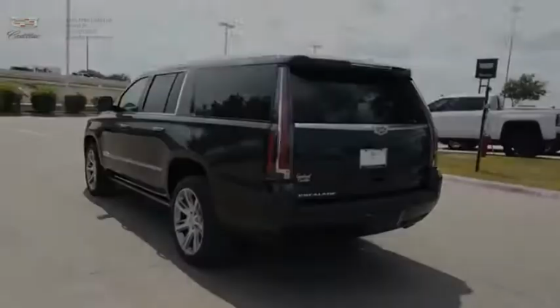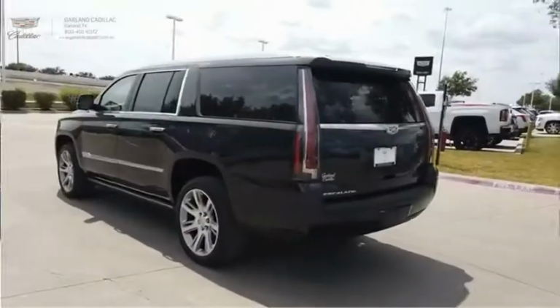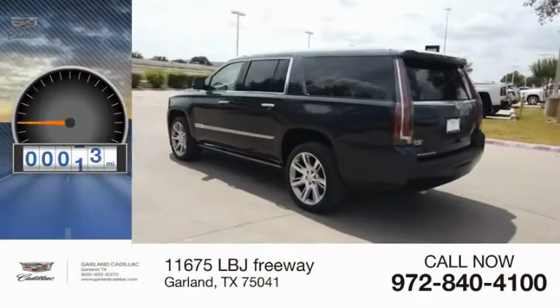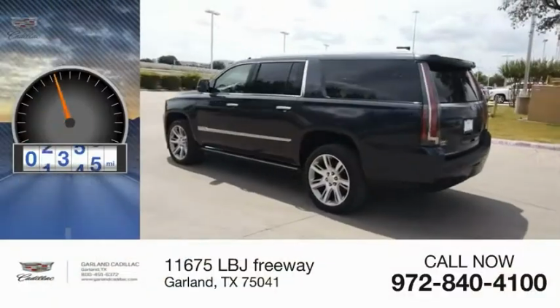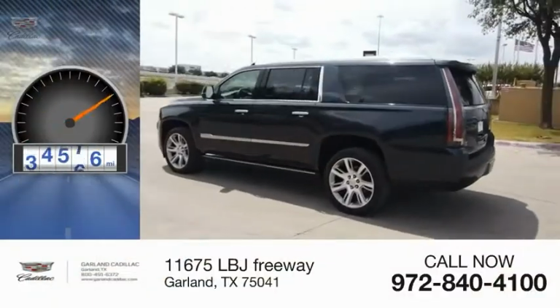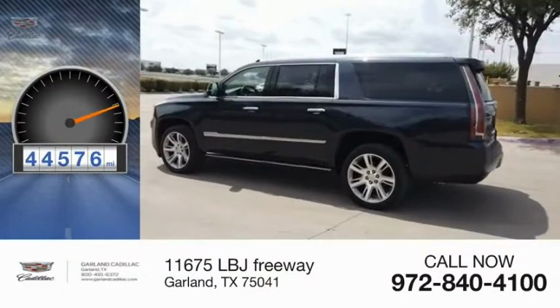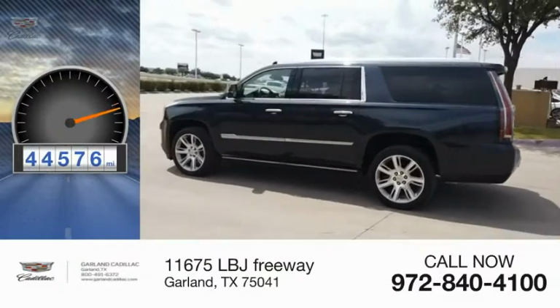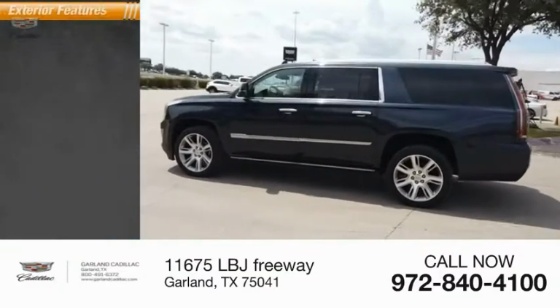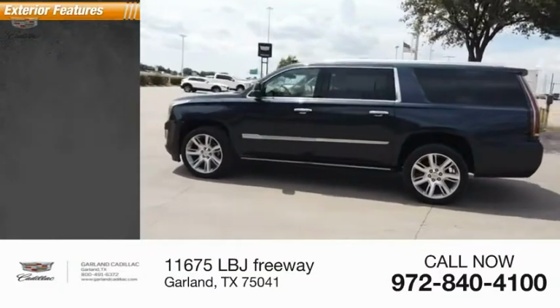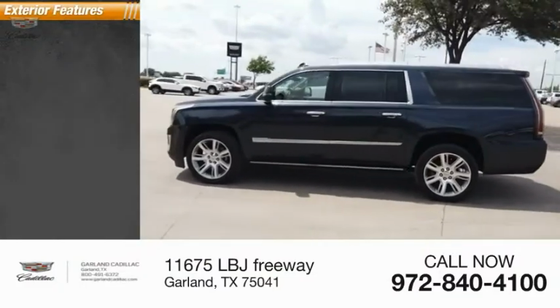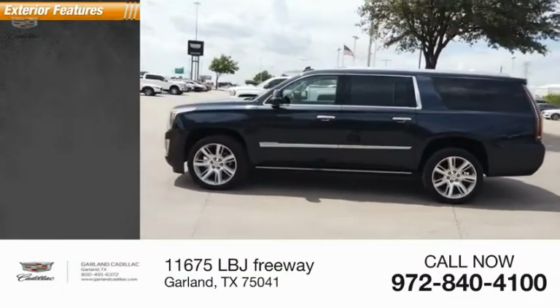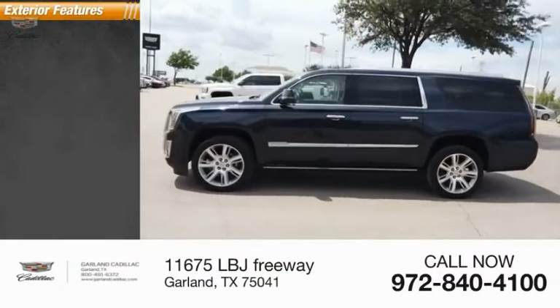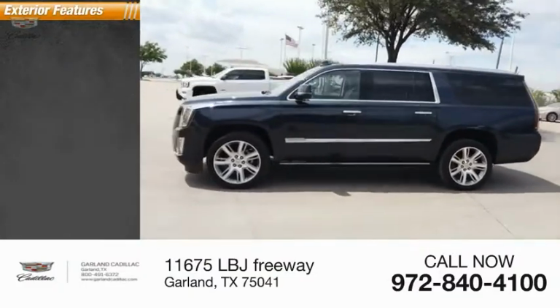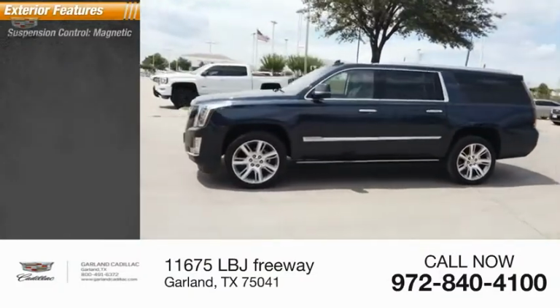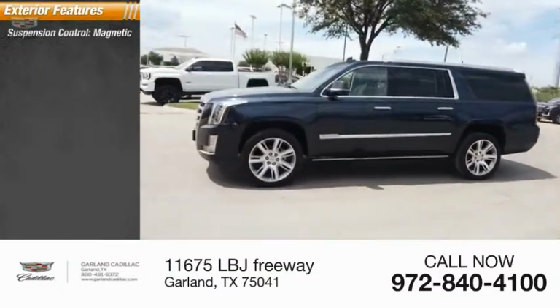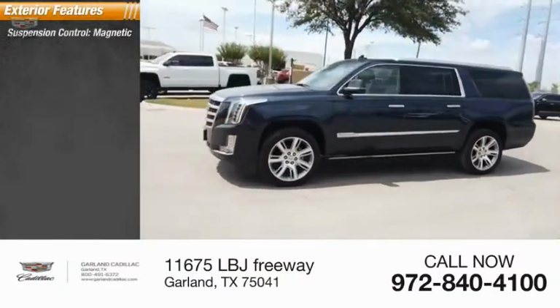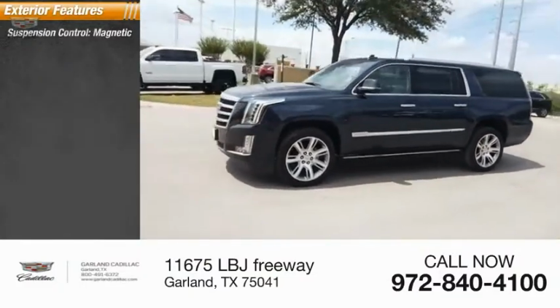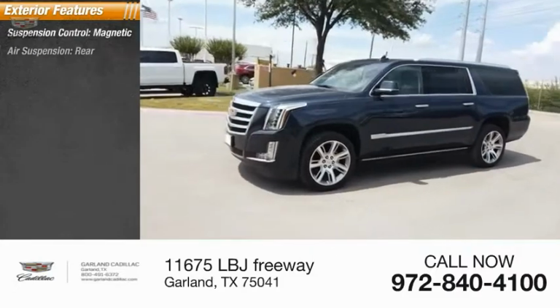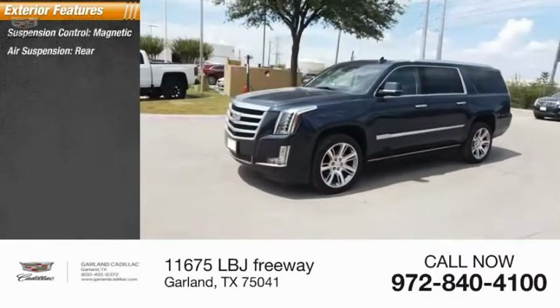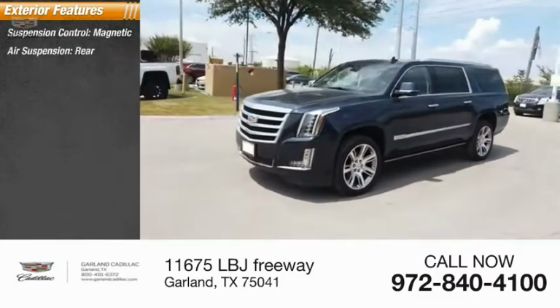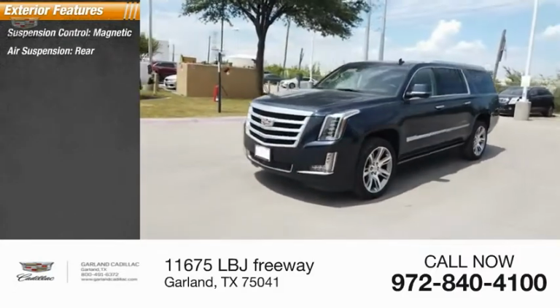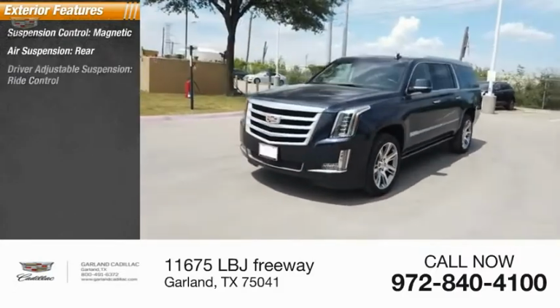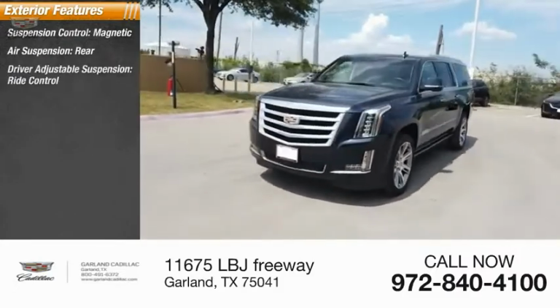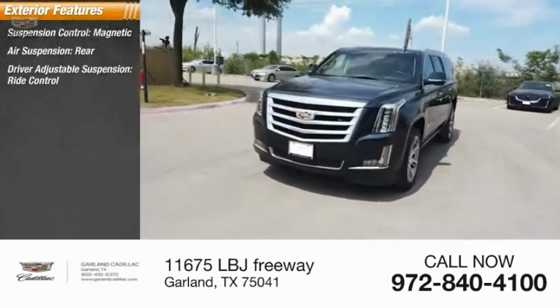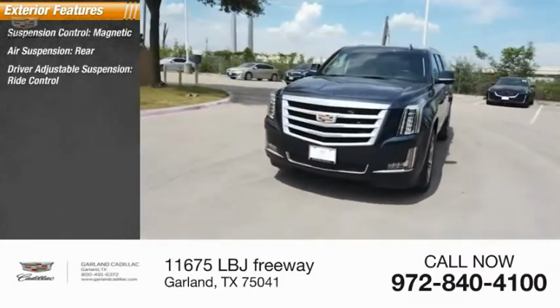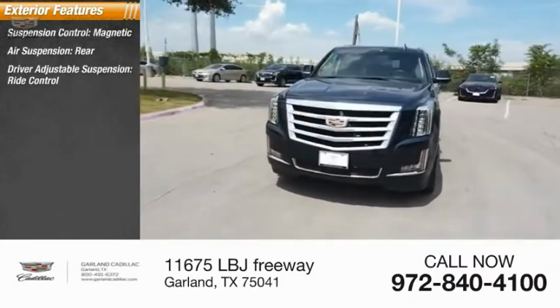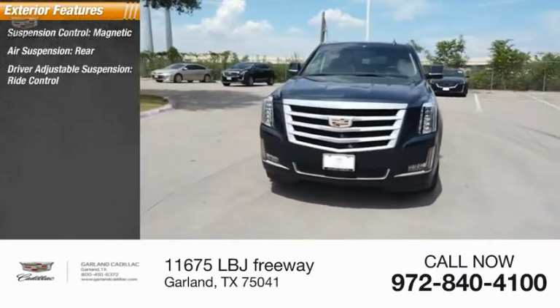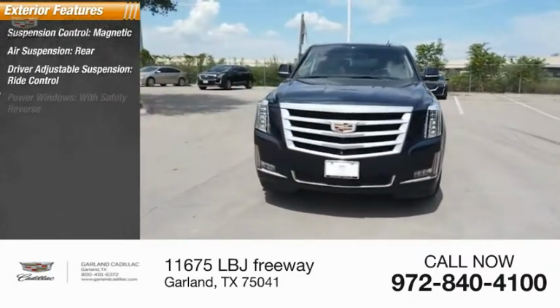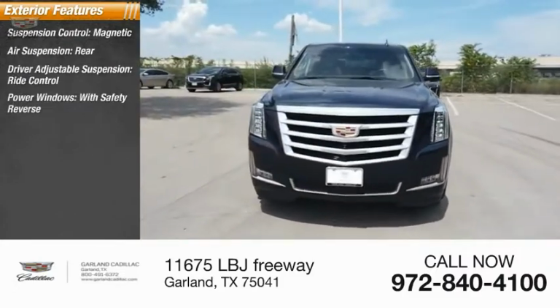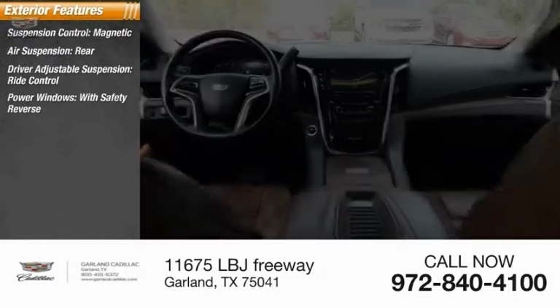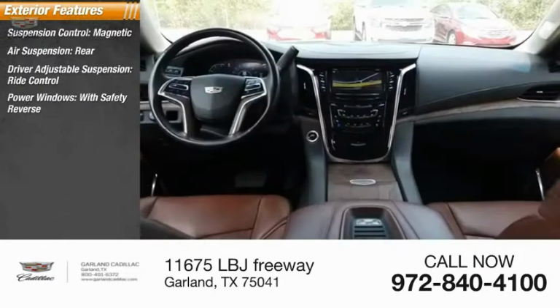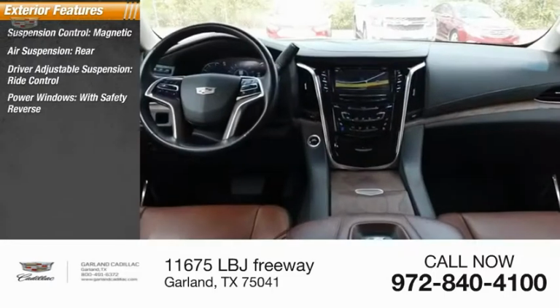This vehicle has less than 45,000 miles. Here are some of this vehicle's great options: suspension control, magnetic air suspension, rear driver adjustable suspension, ride control, and power windows with safety reverse.